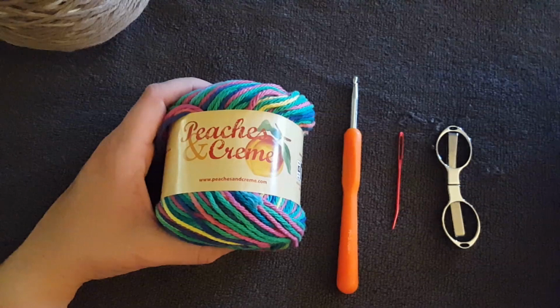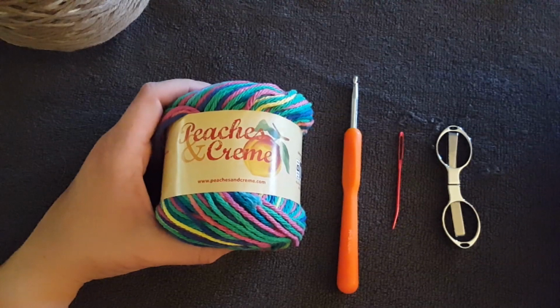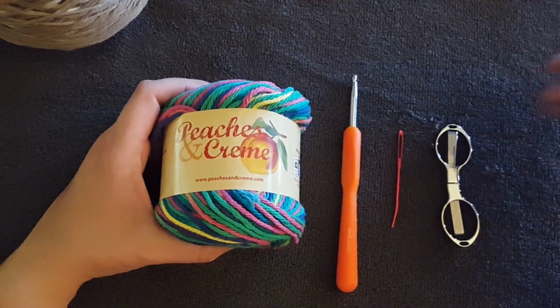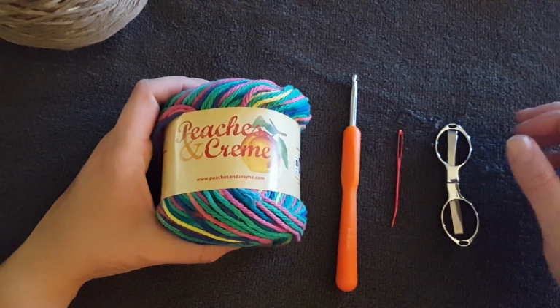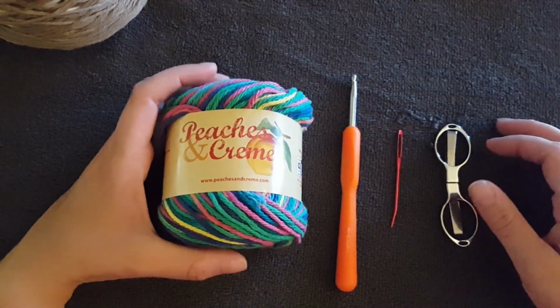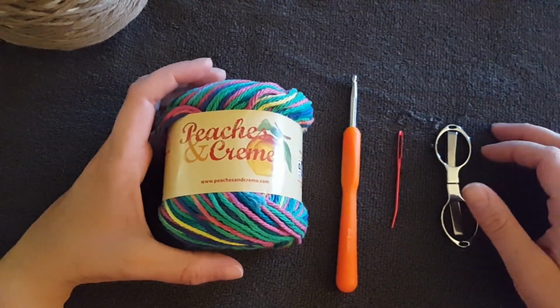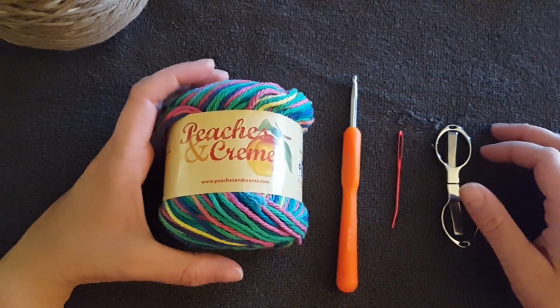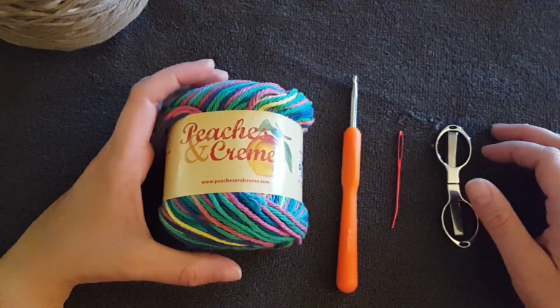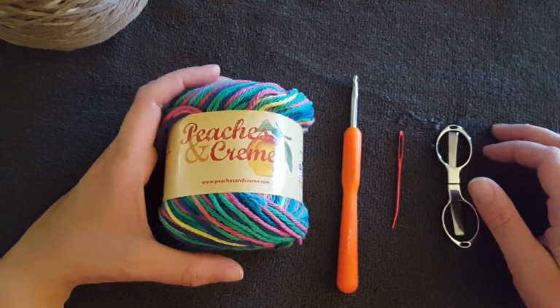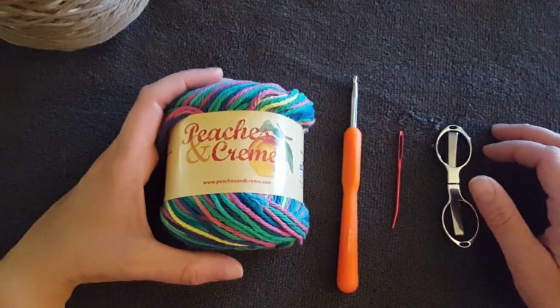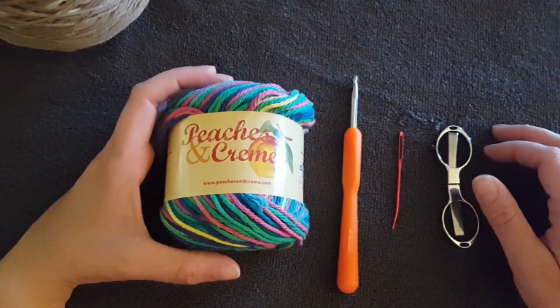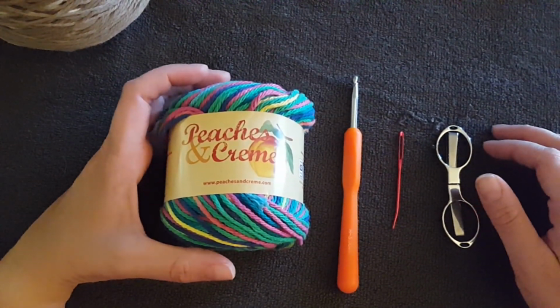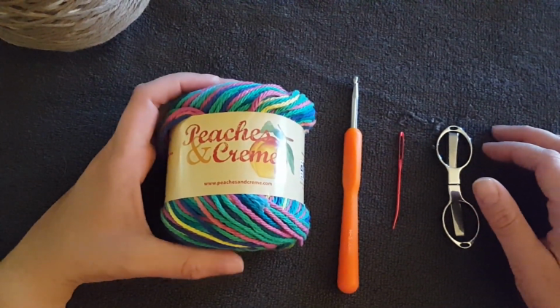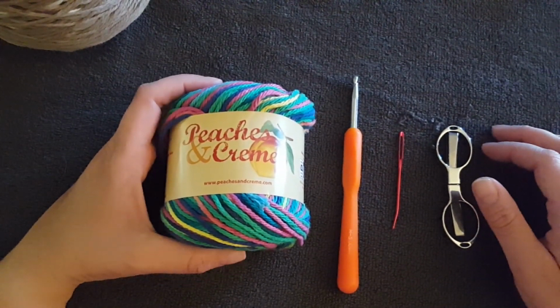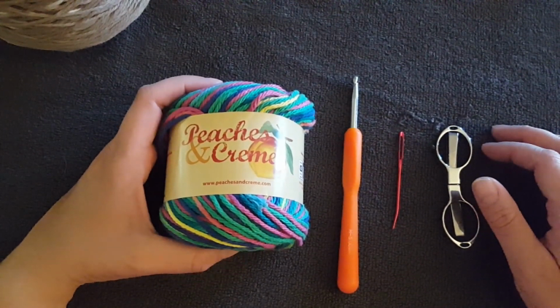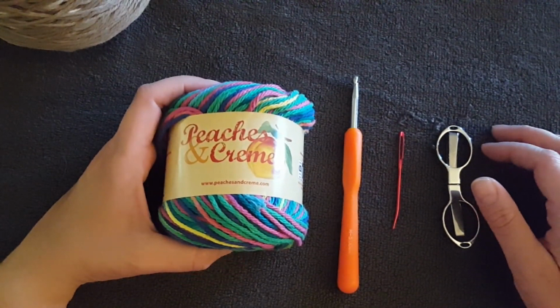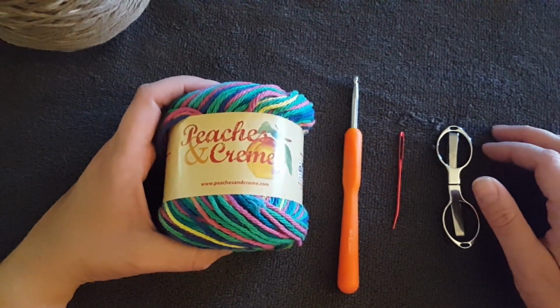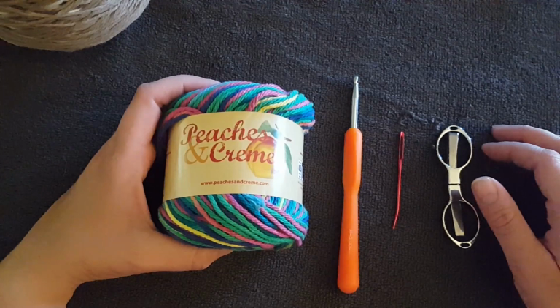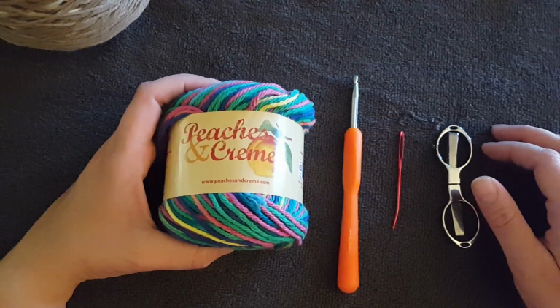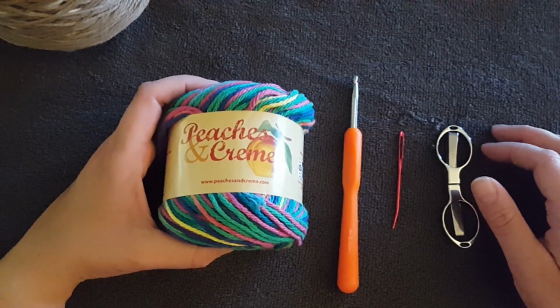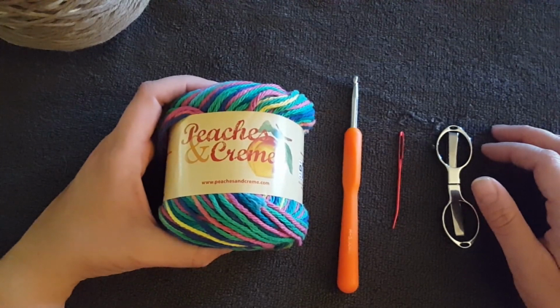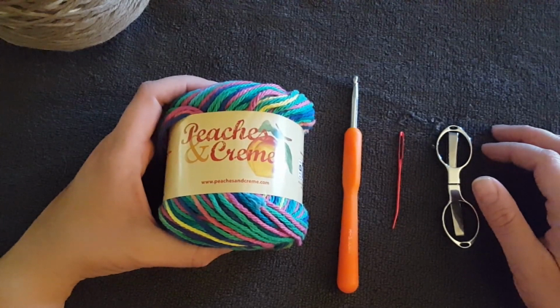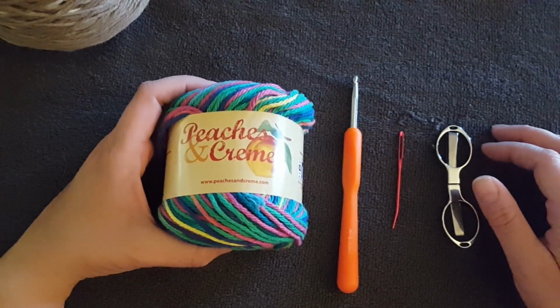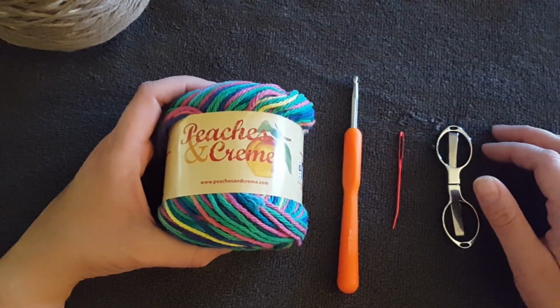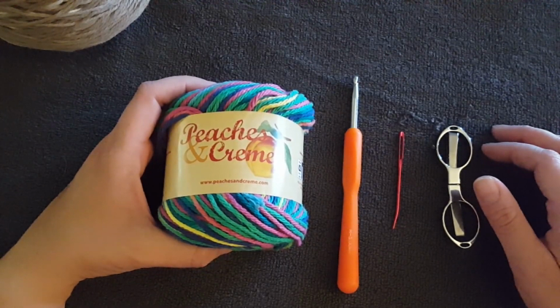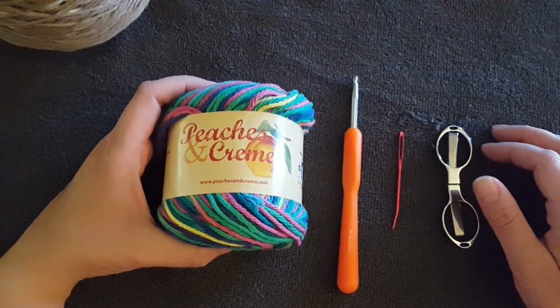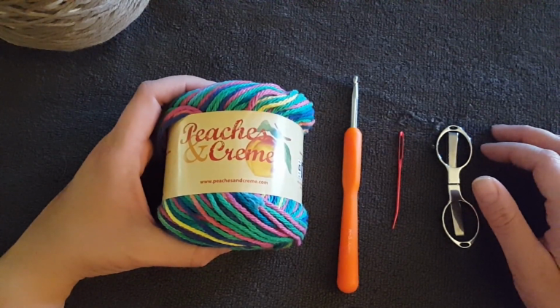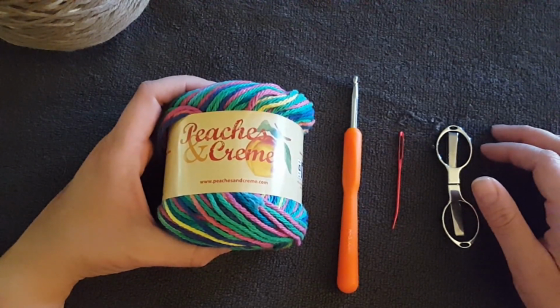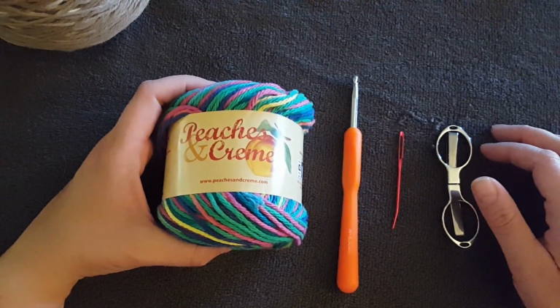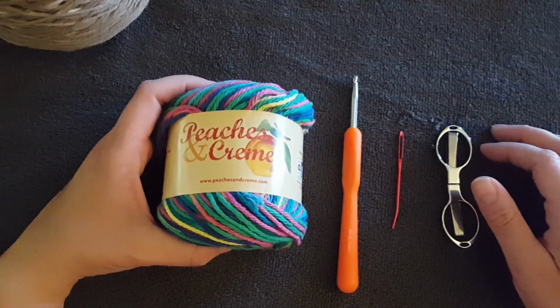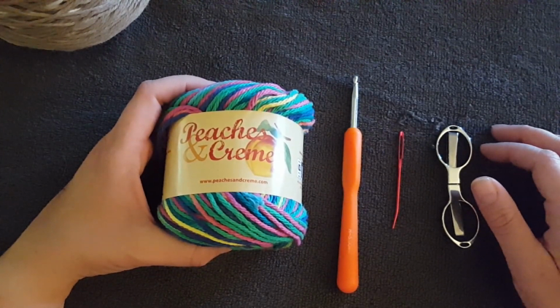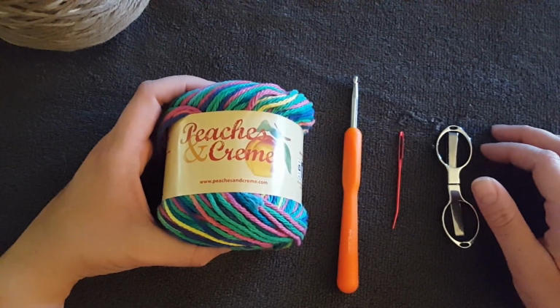Hi guys, welcome to Cat's Crochet World. Today we are learning the single crochet and we will be making dish cloths in the process.